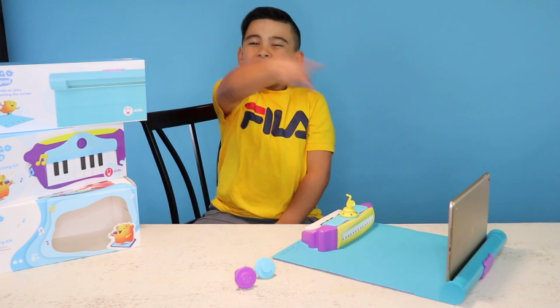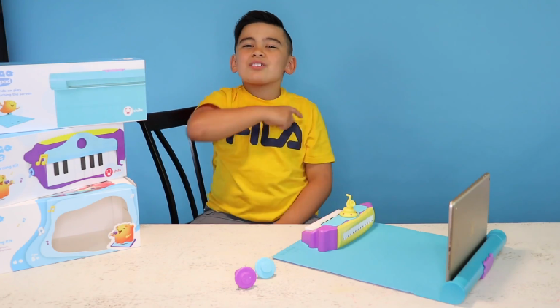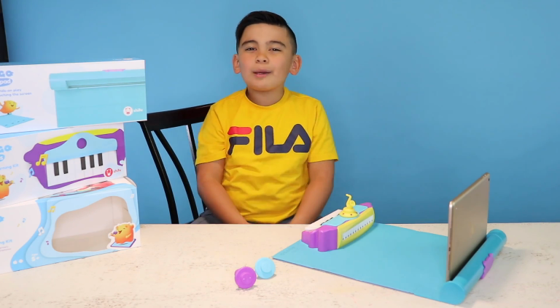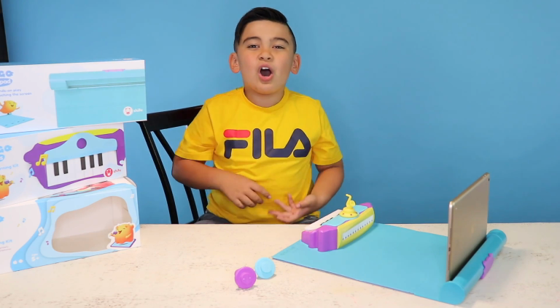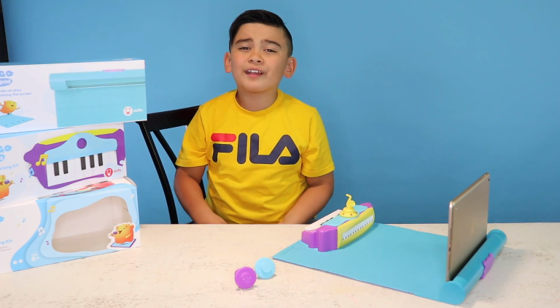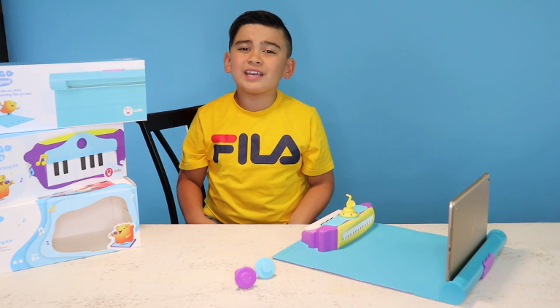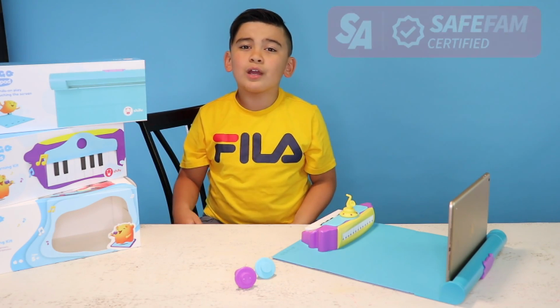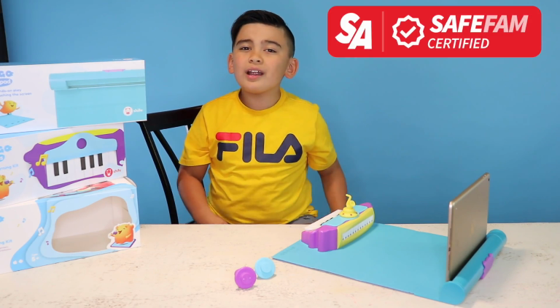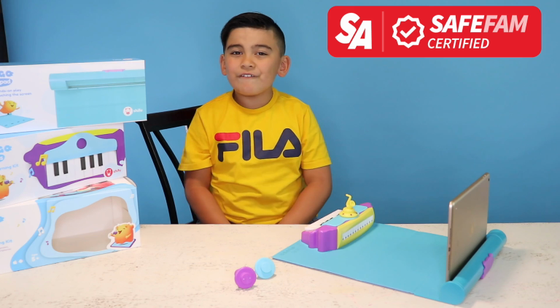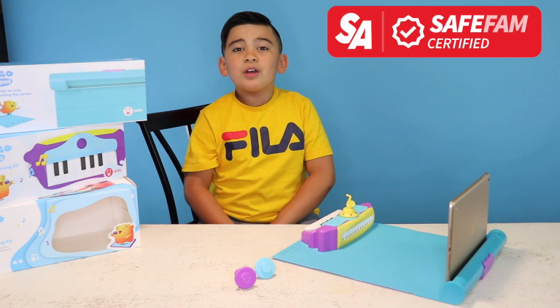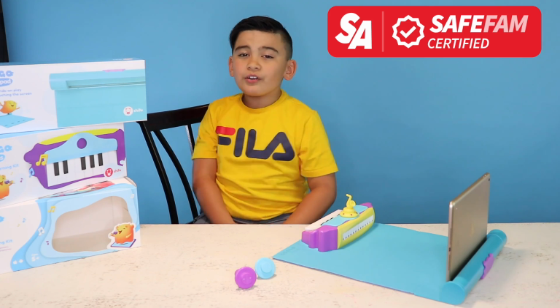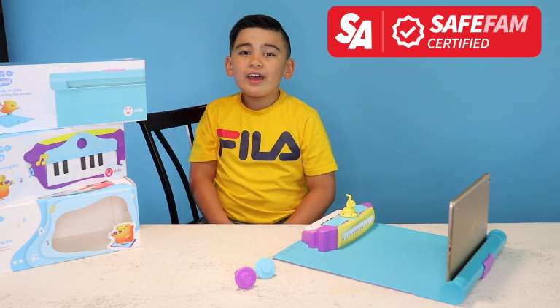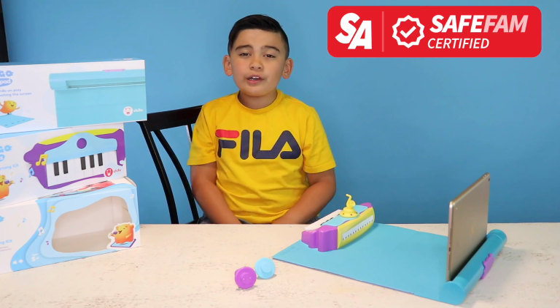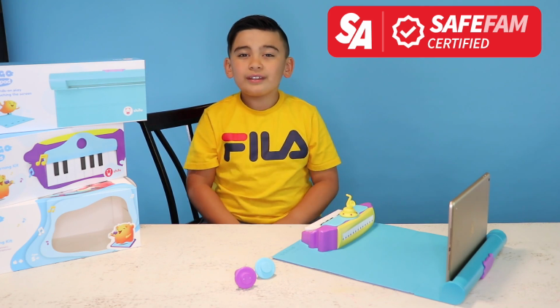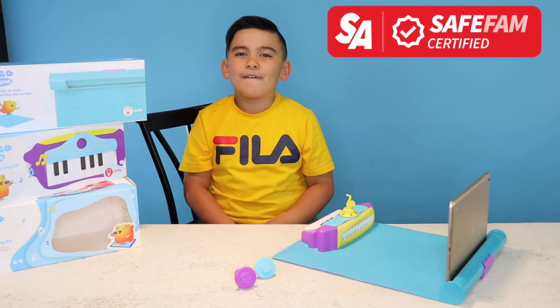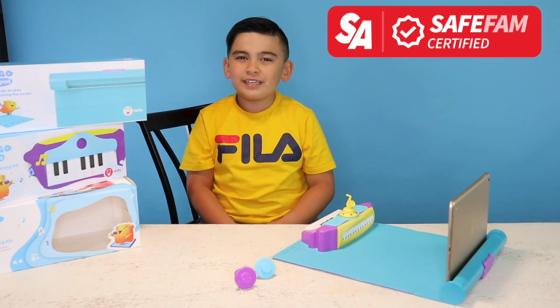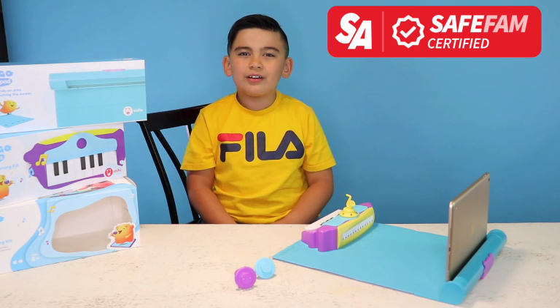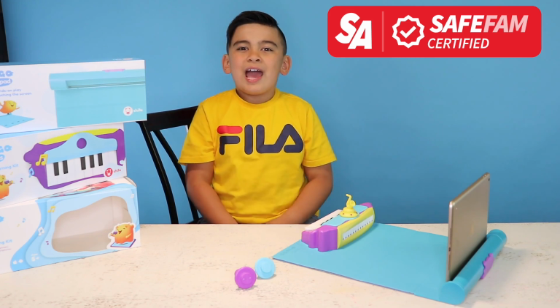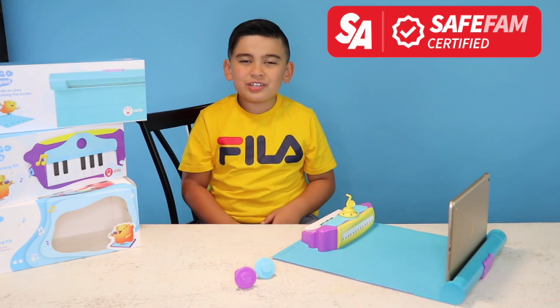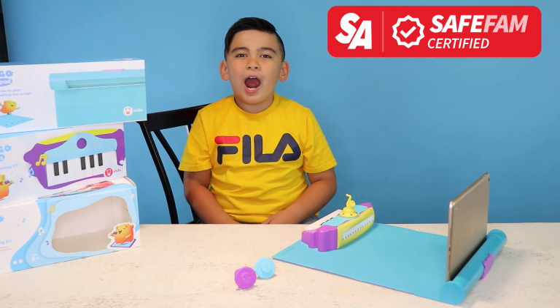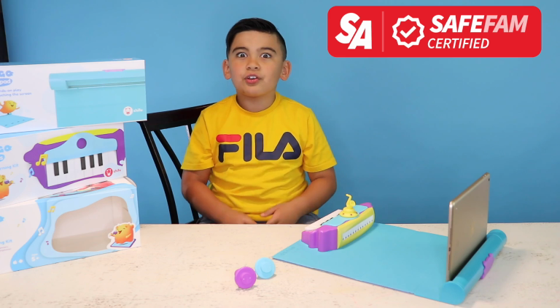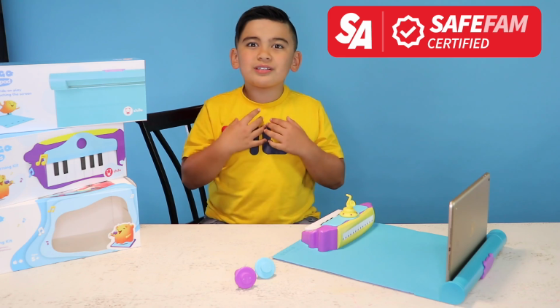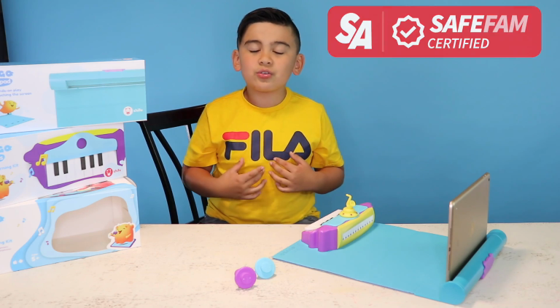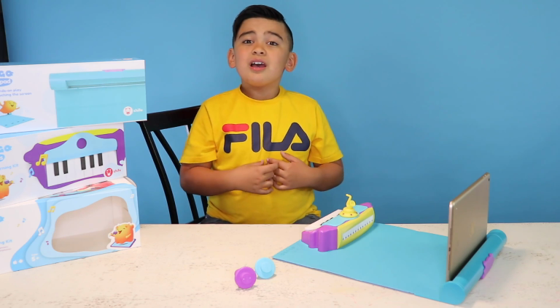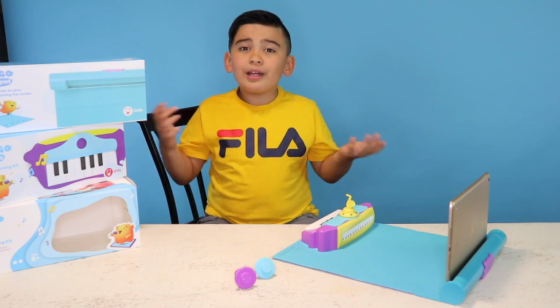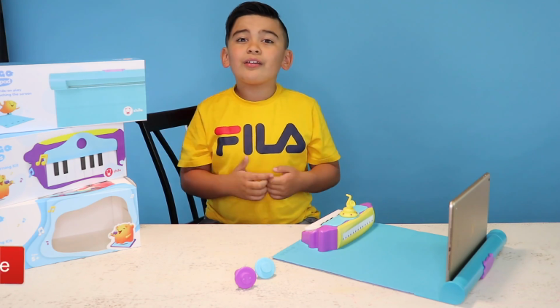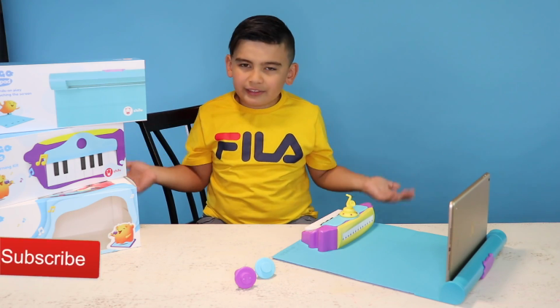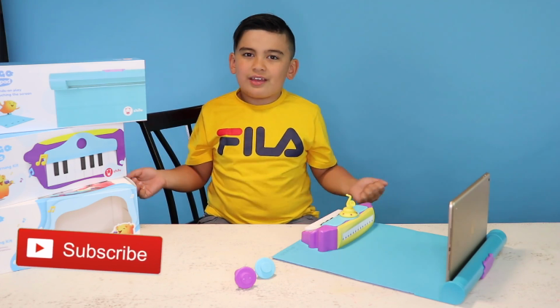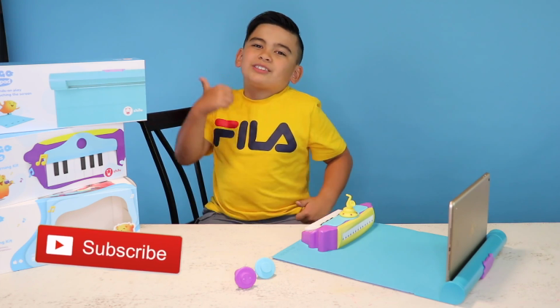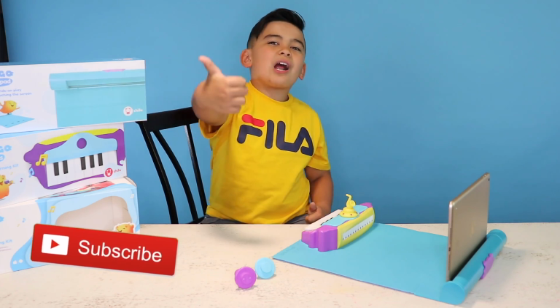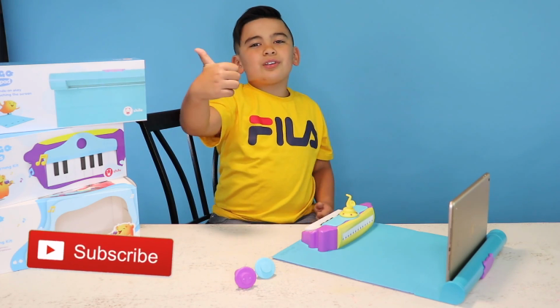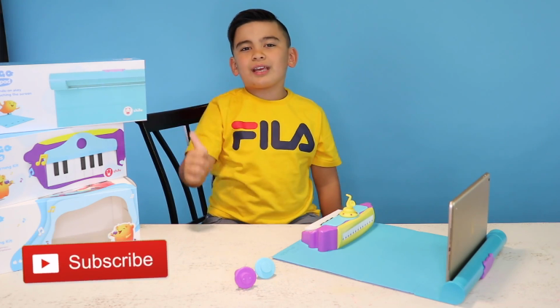What's up guys? Welcome back to Oaken for Gets TV. We are a safe fan, certified toy review, game and fun team channel, and this channel covers the newest and latest toys that are out of the market. So make sure to subscribe and turn on notifications.